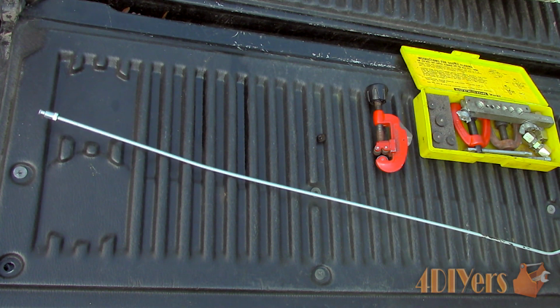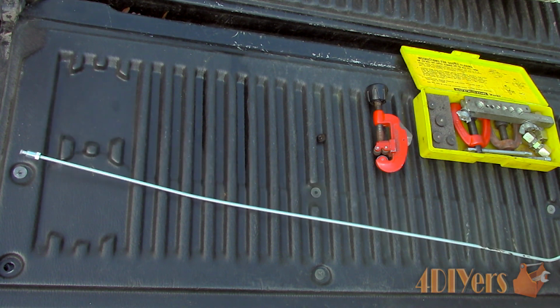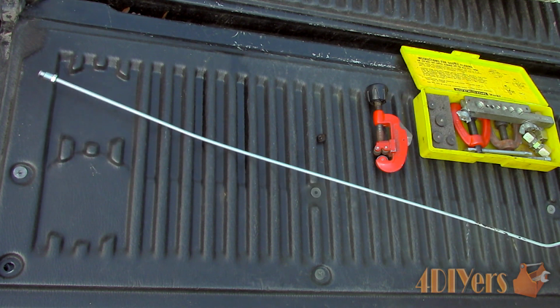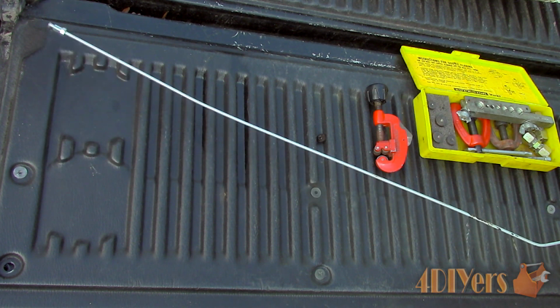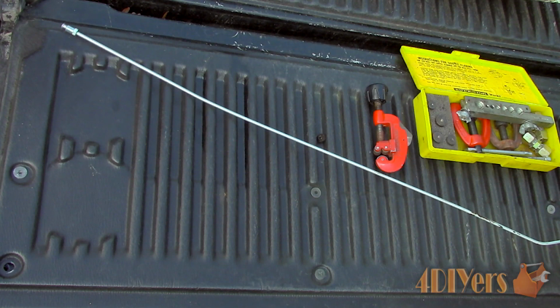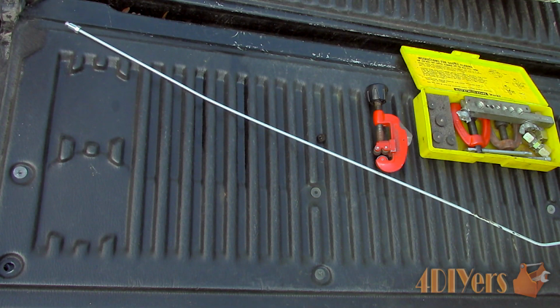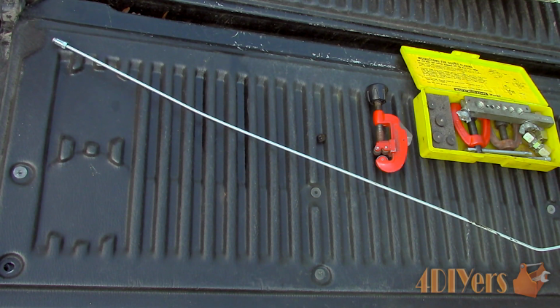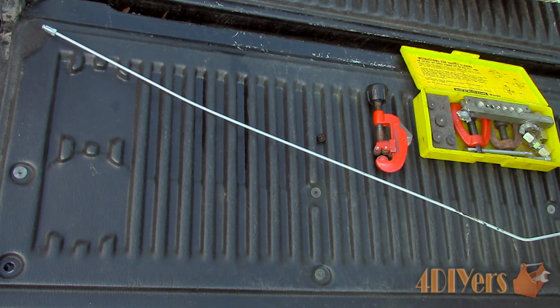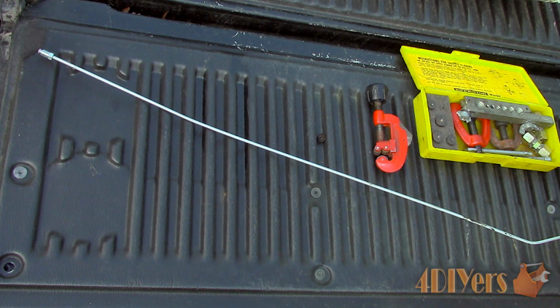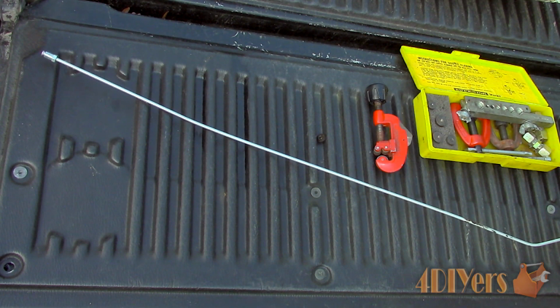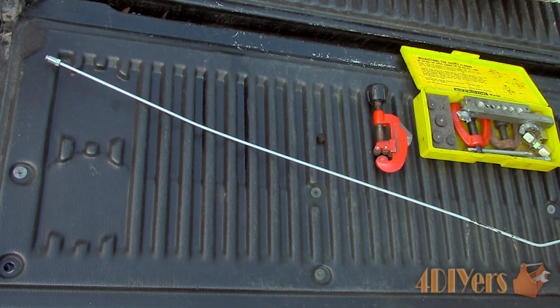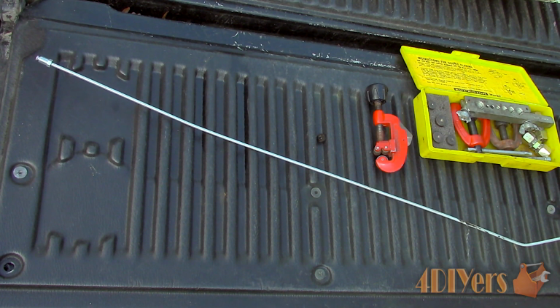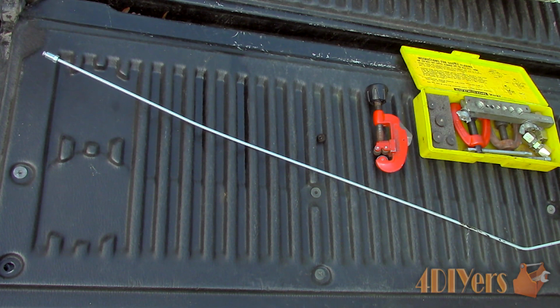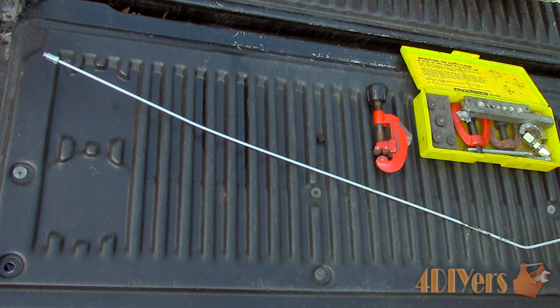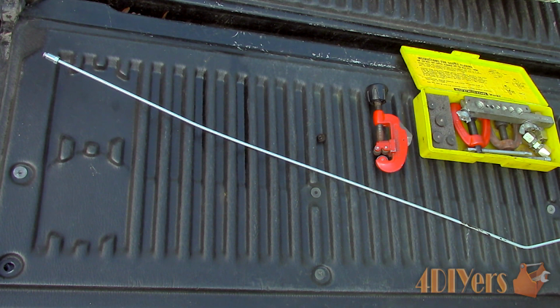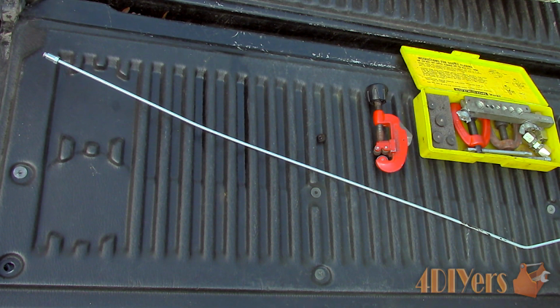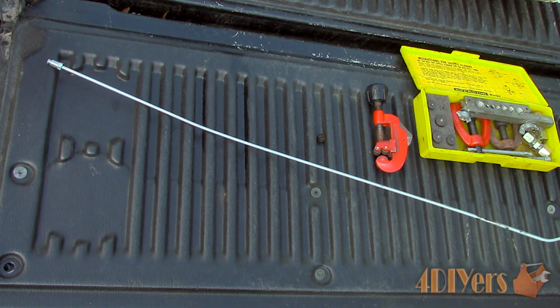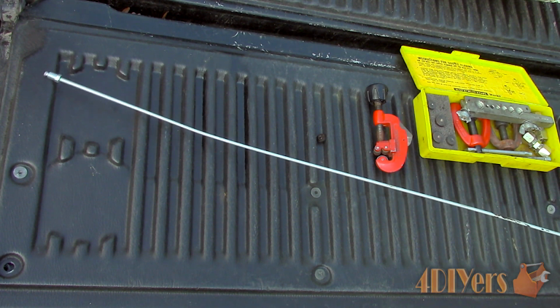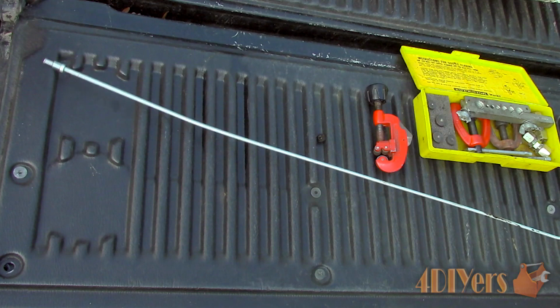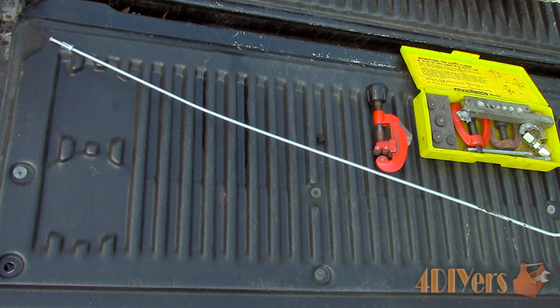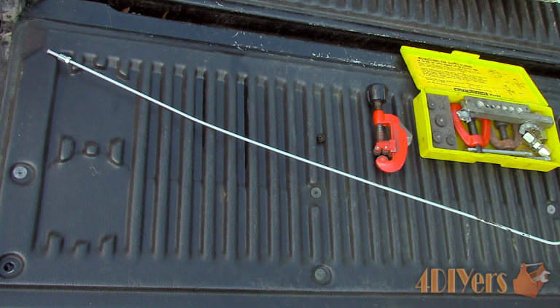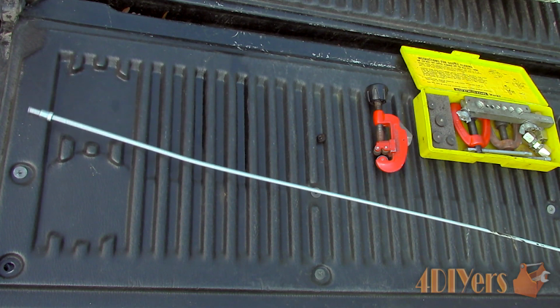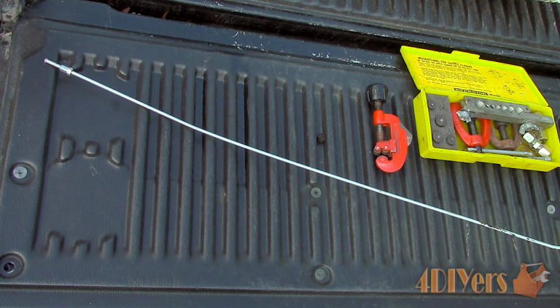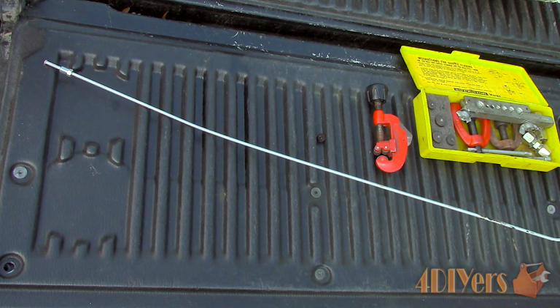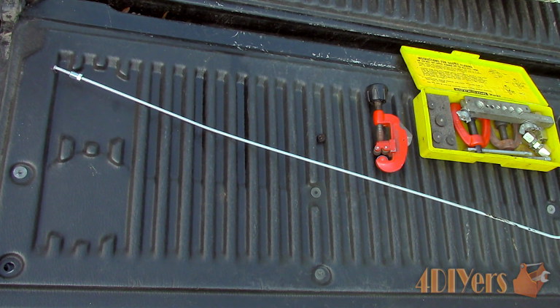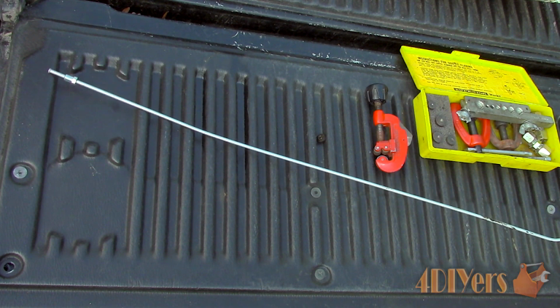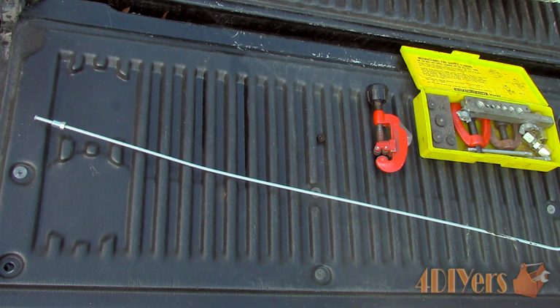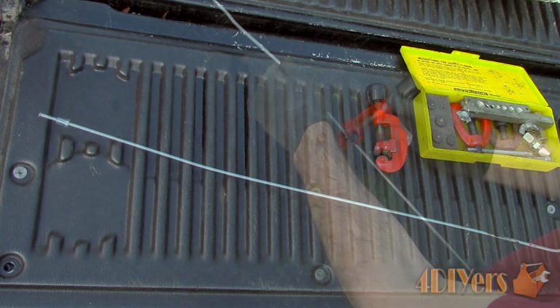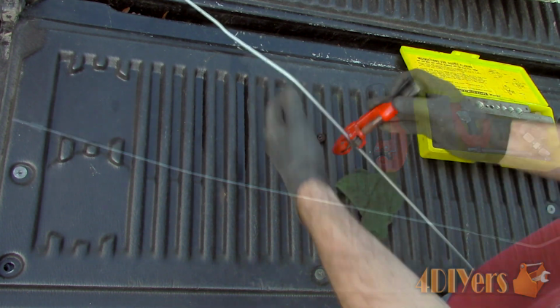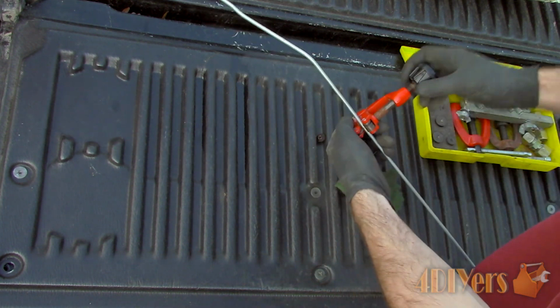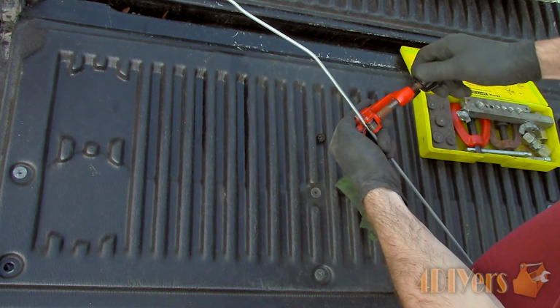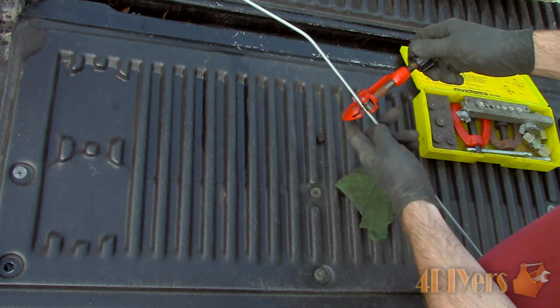In order to produce a double flare, you will need a double flaring tool kit, which I have in a yellow case. This kit will come with various dies that fit different sized lines, a clamp, and a cone tool.